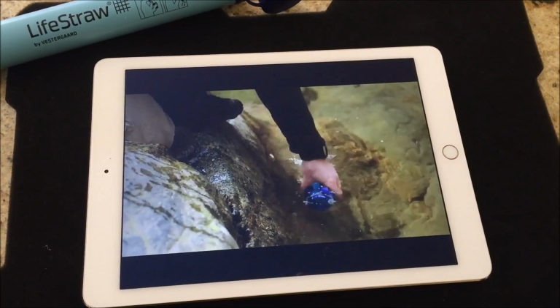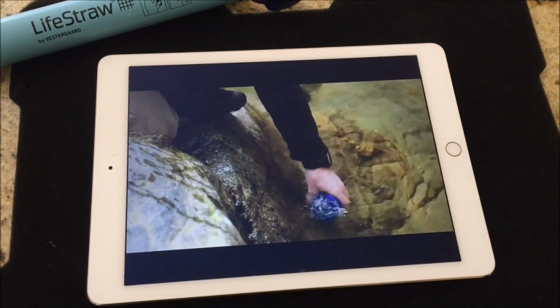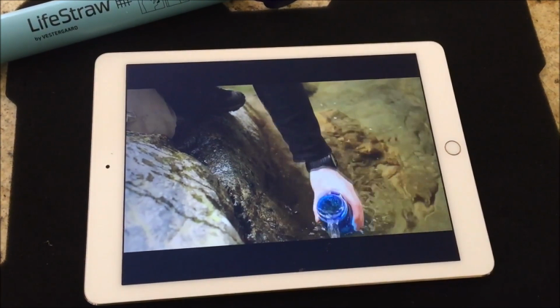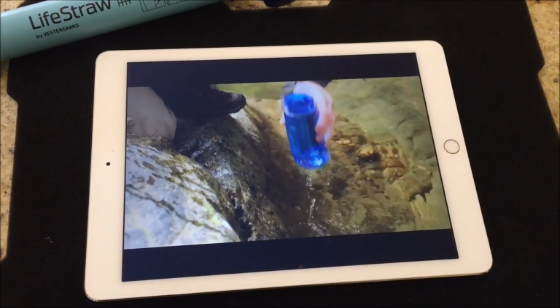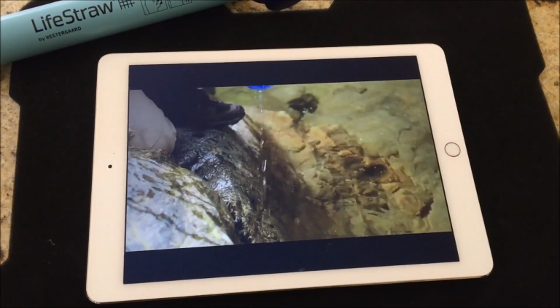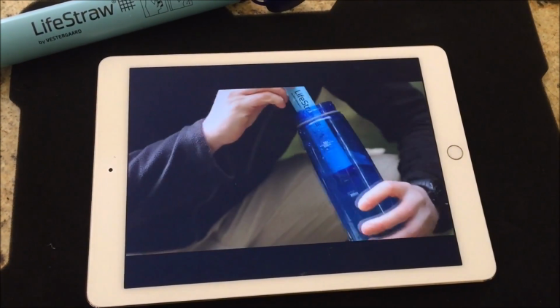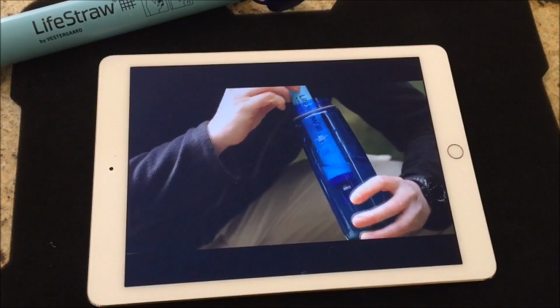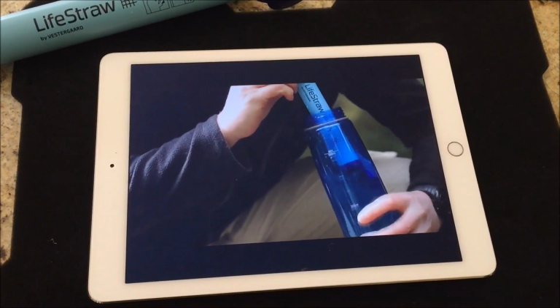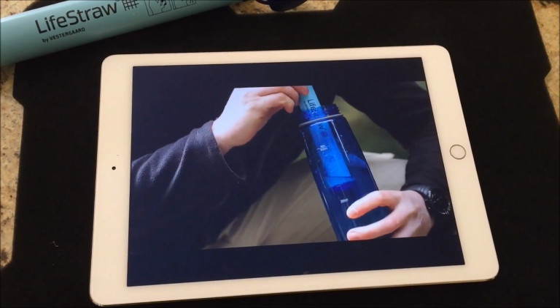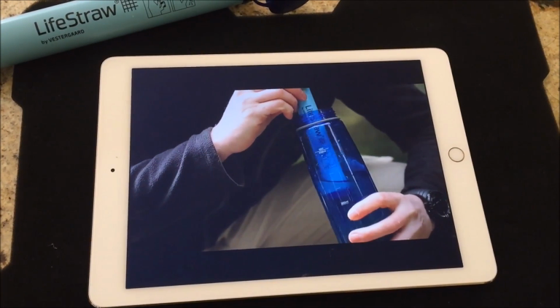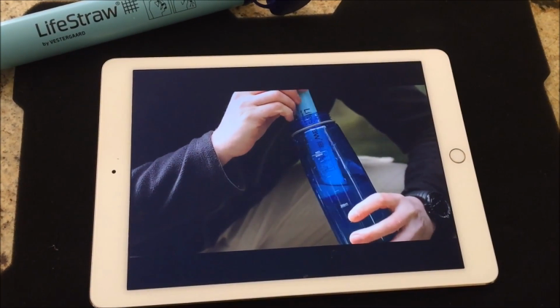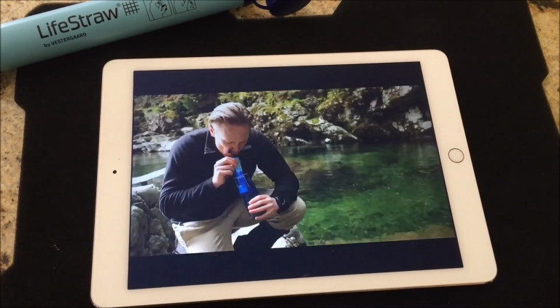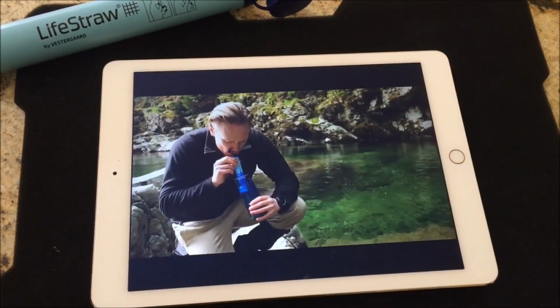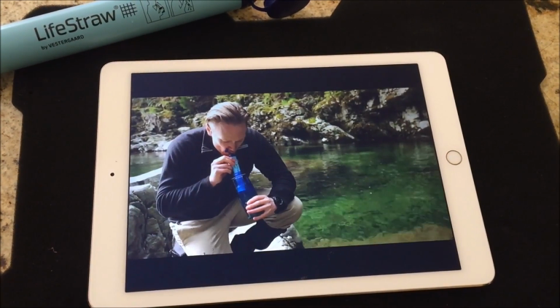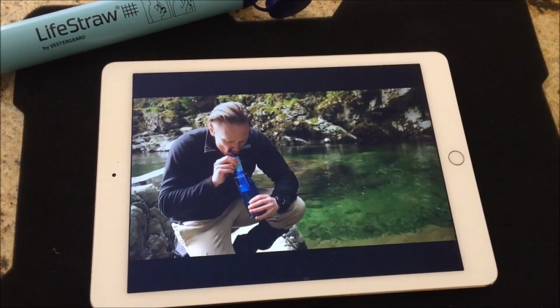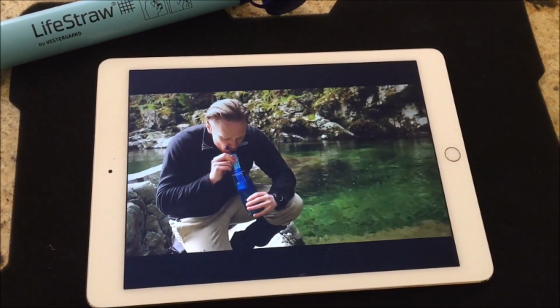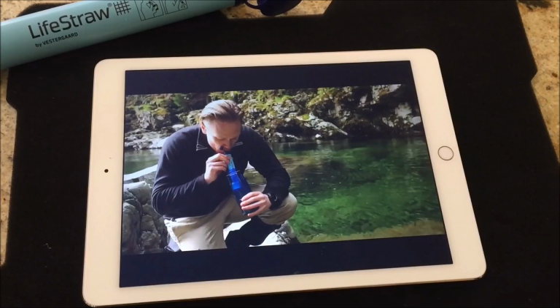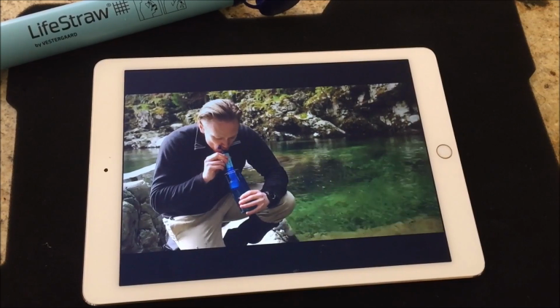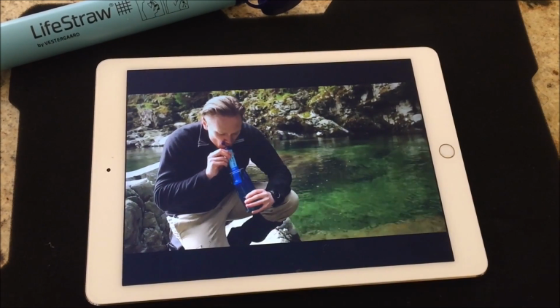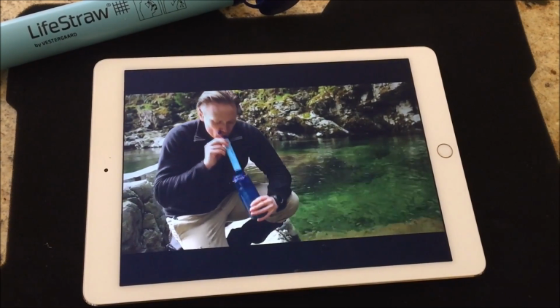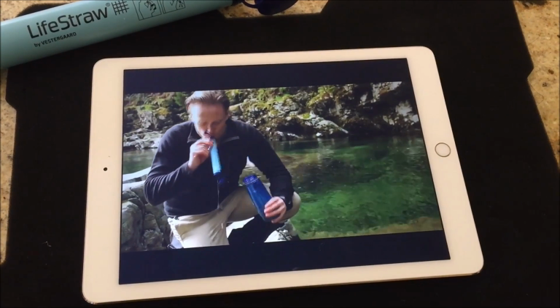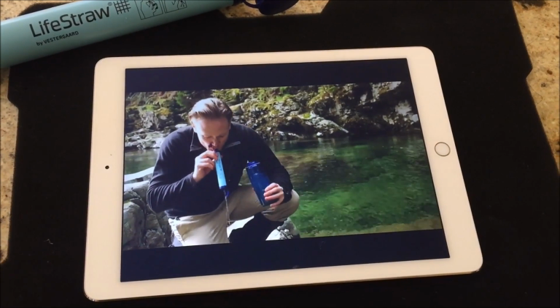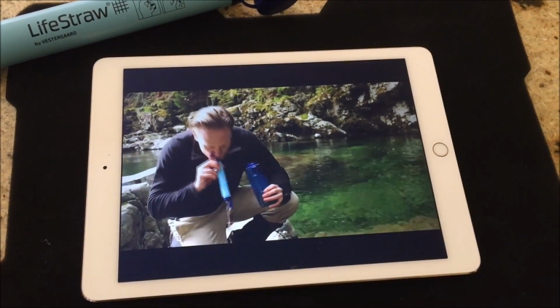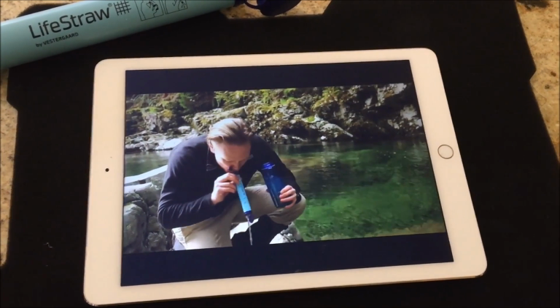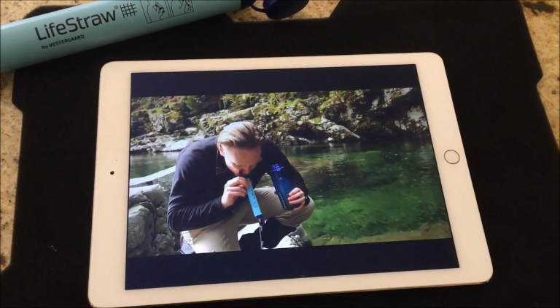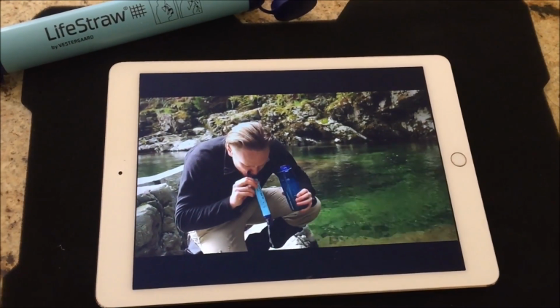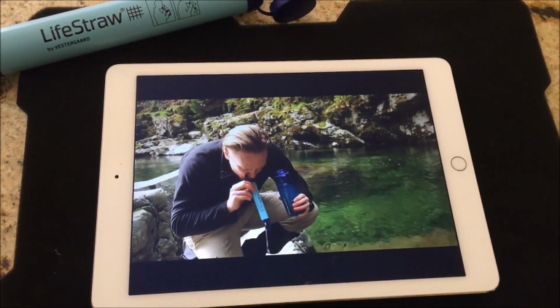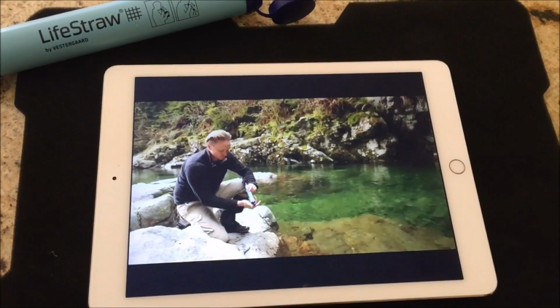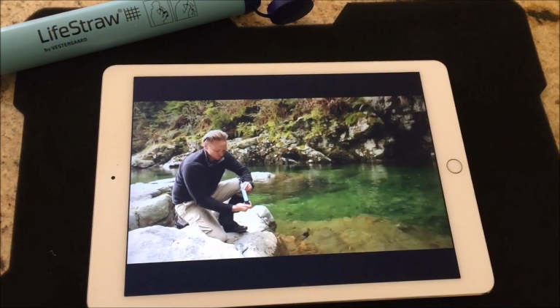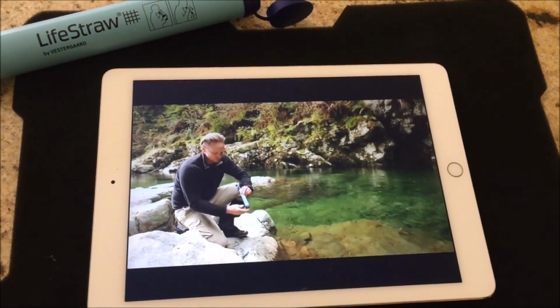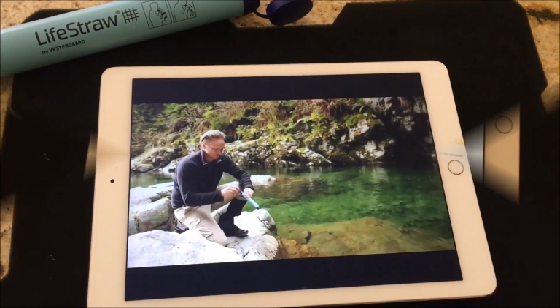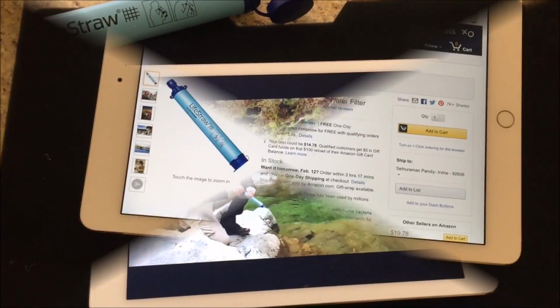To use Lightstraw, simply insert it into your water source, wait a few moments for the water to soak up the membranes, and then suck the water through. When you're done, simply backwash the membranes by blowing the water out. Keep the caps on if you're using it throughout the day, or leave them open until they dry out.